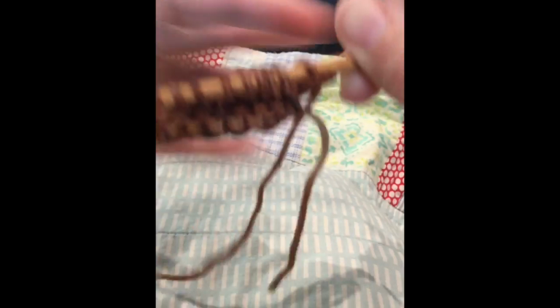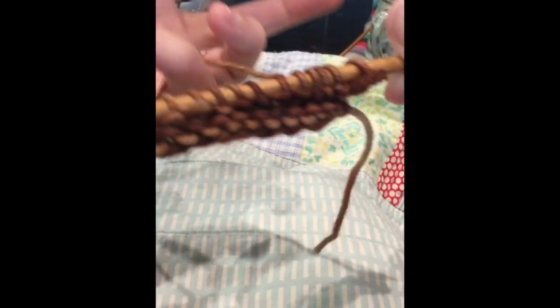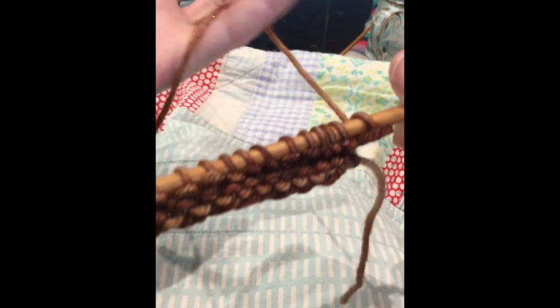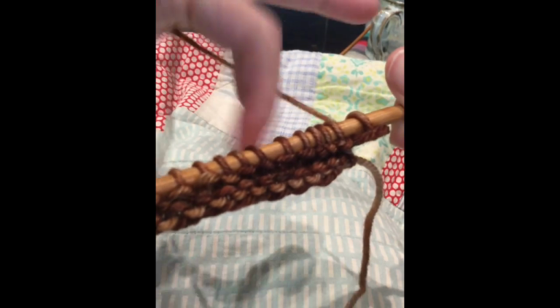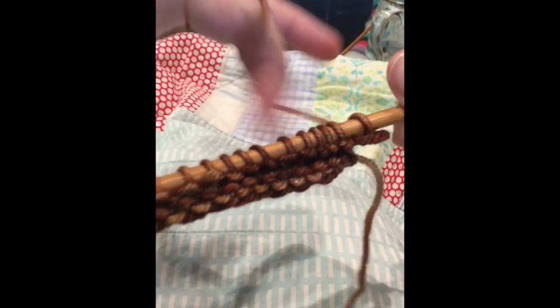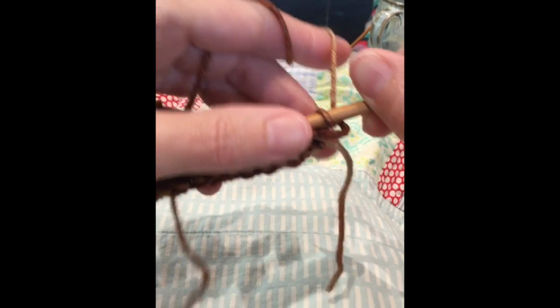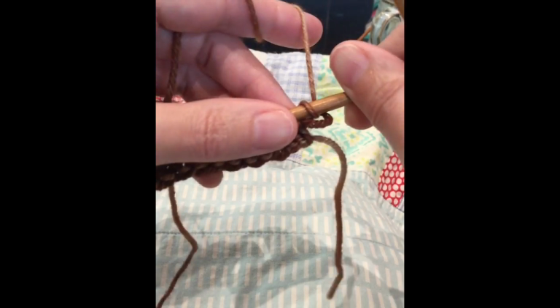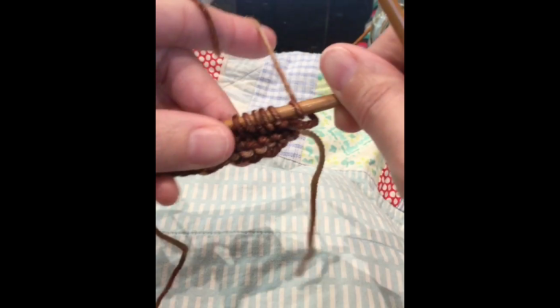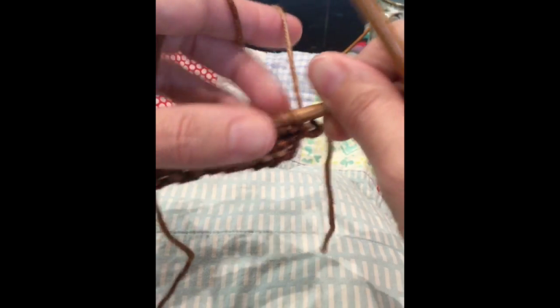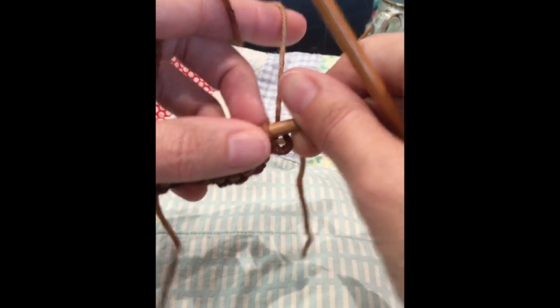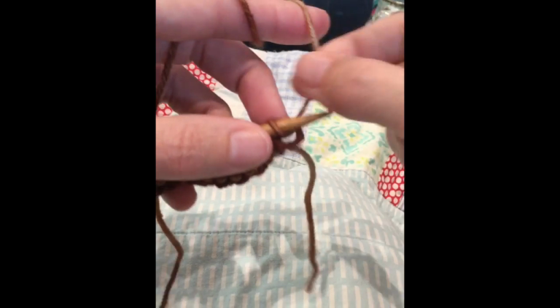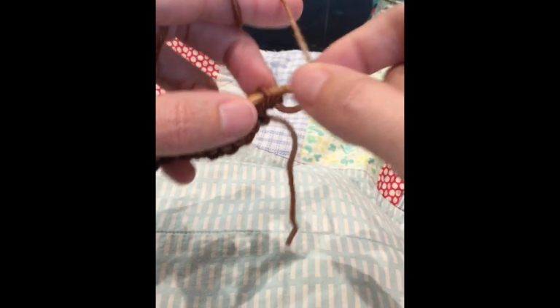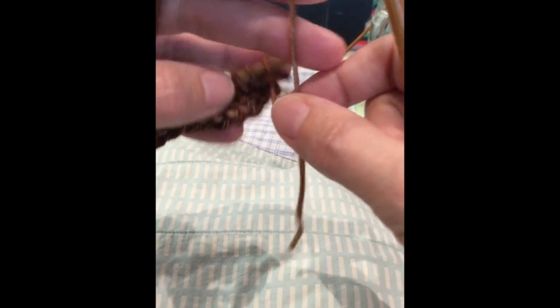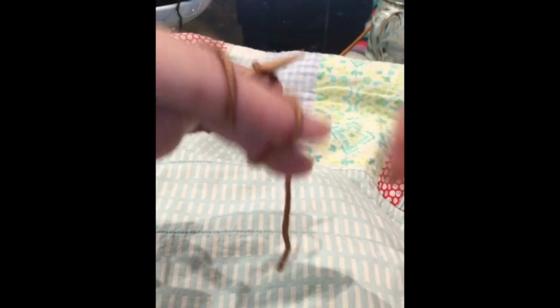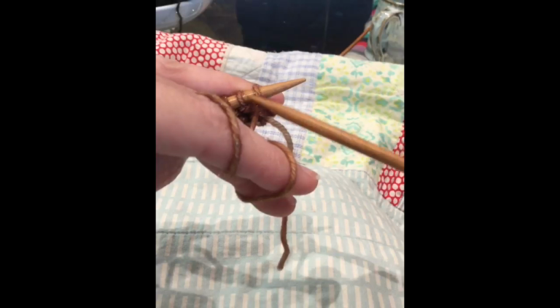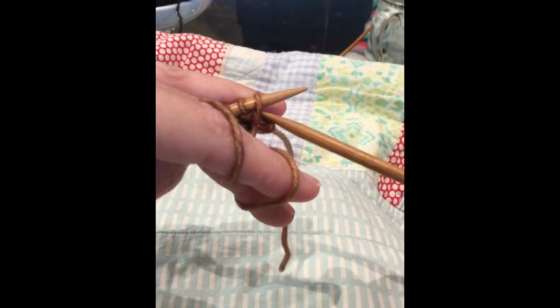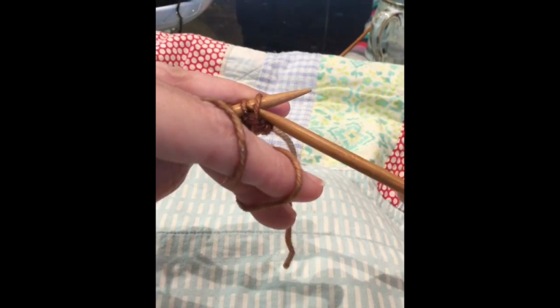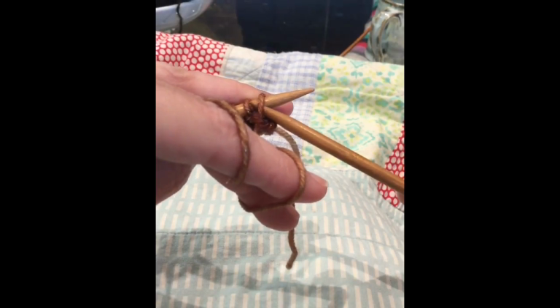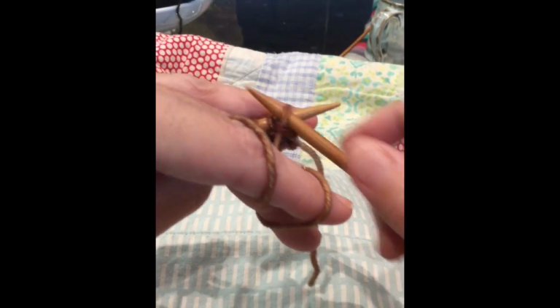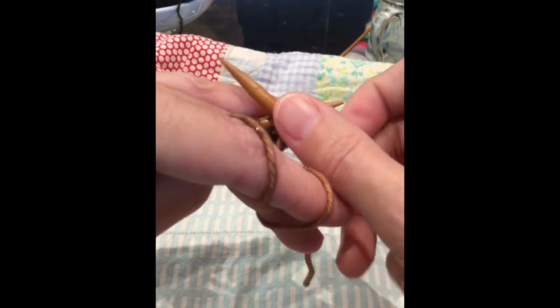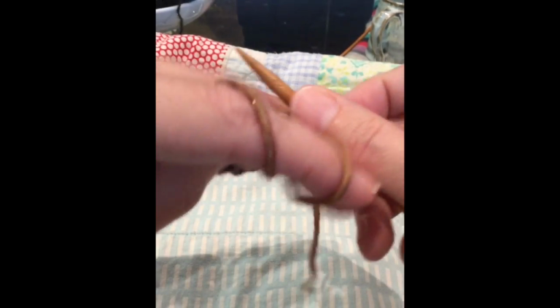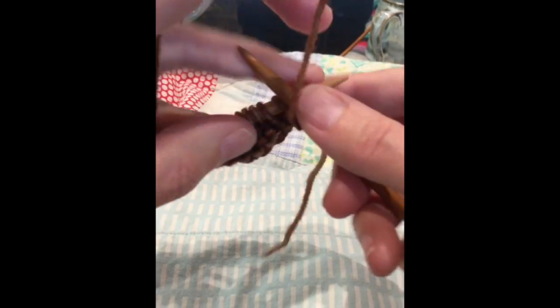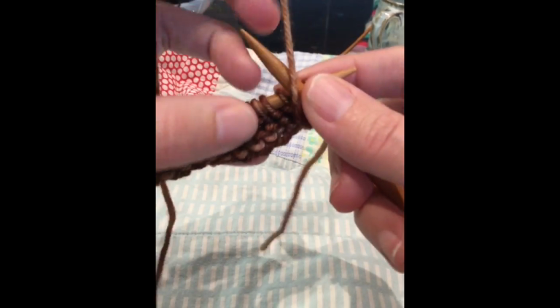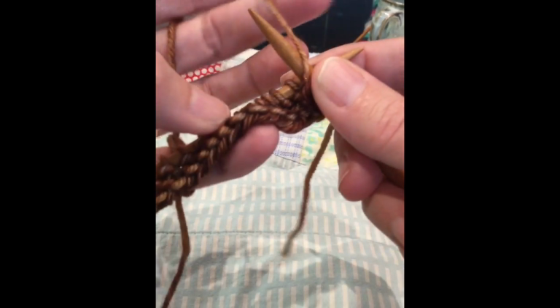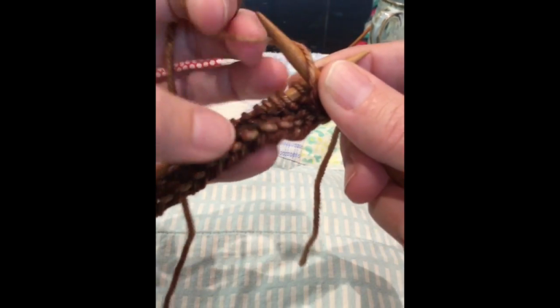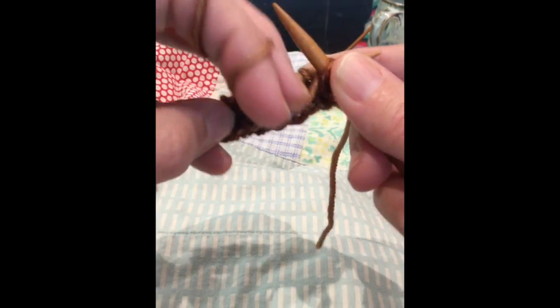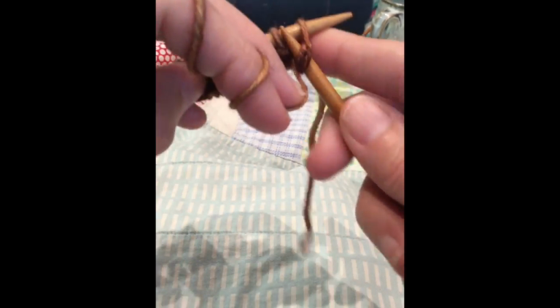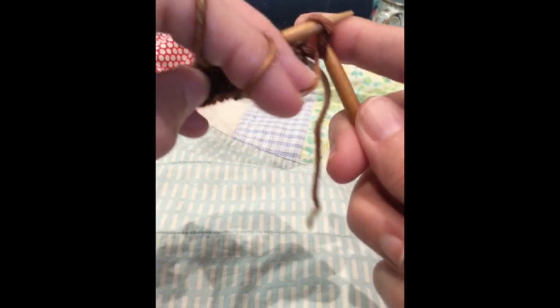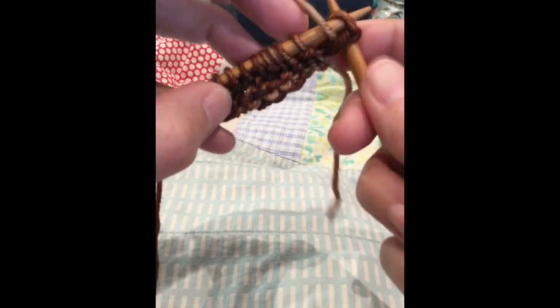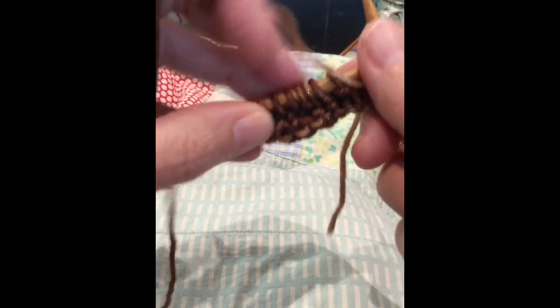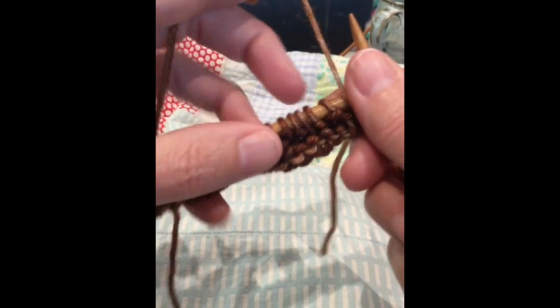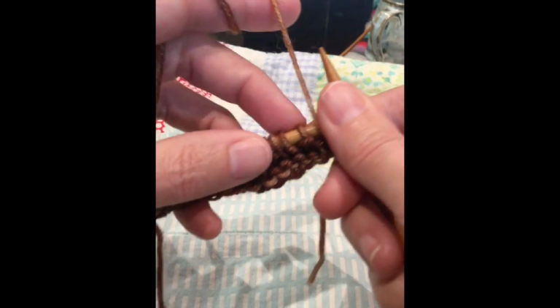Now we have to purl back, and again I tension my yarn. Purling is something people usually don't enjoy because it's a really awkward movement — you enter the stitch like that and you have to kind of twist around and pull out, and it's really kind of awkward.